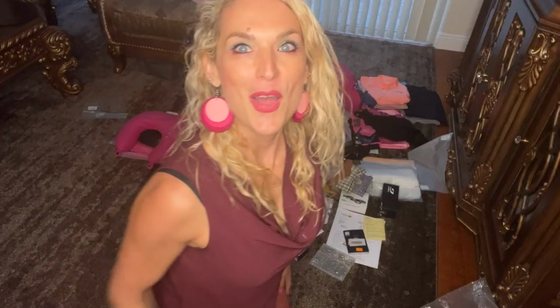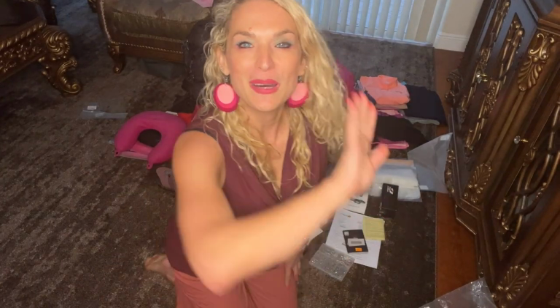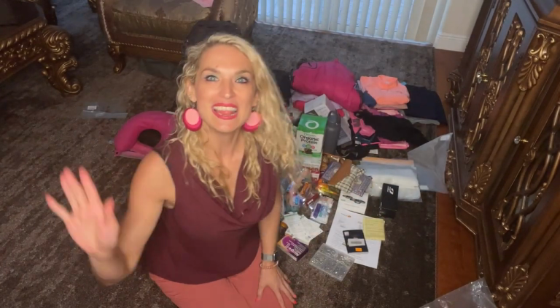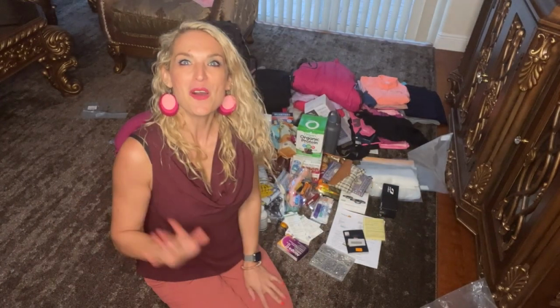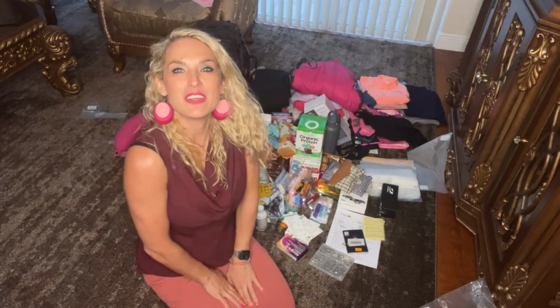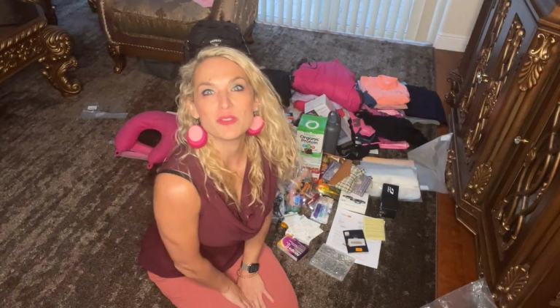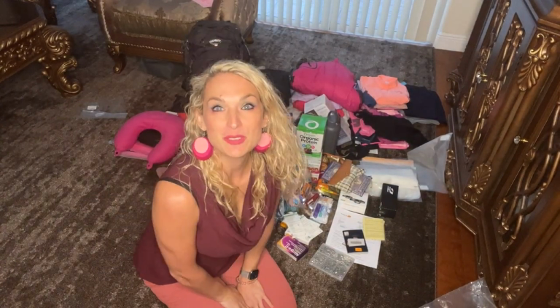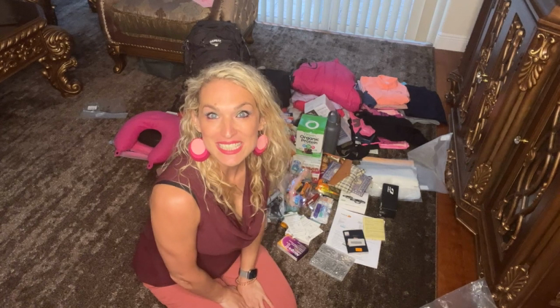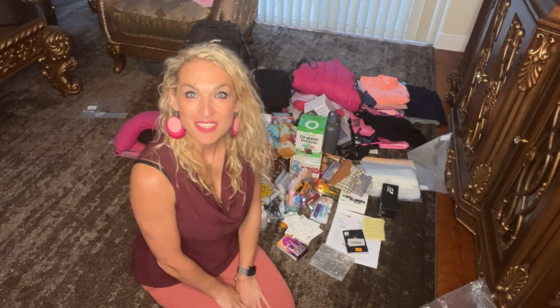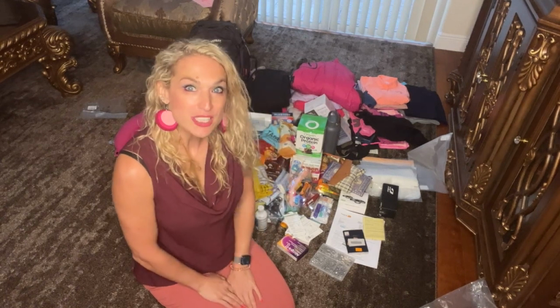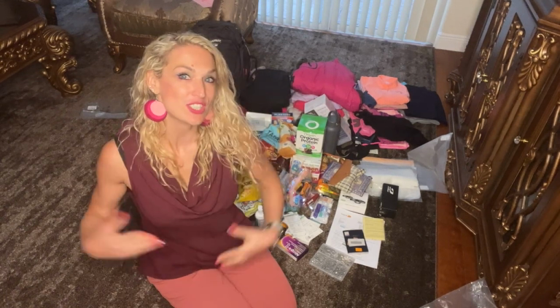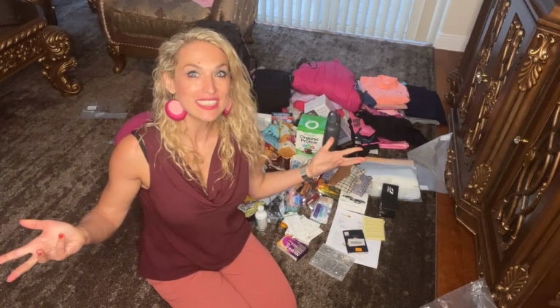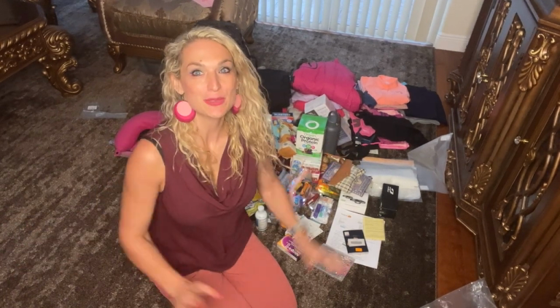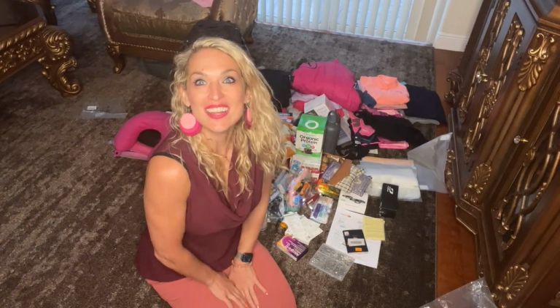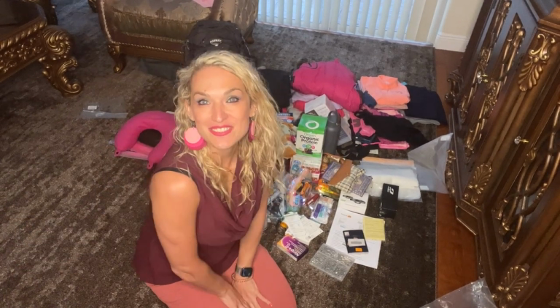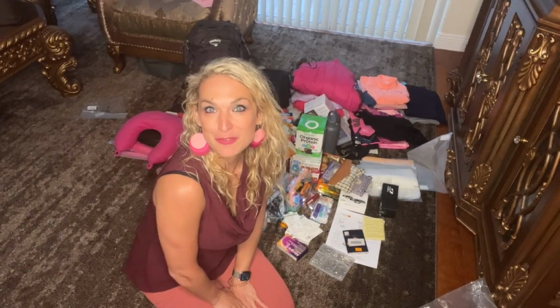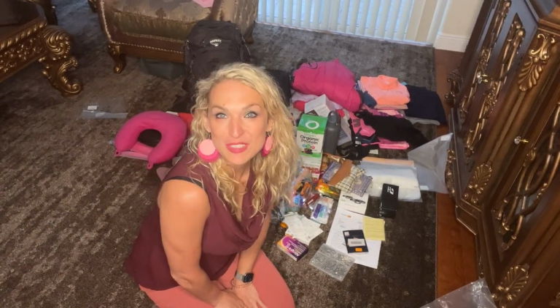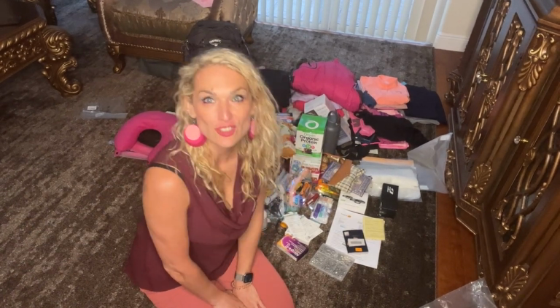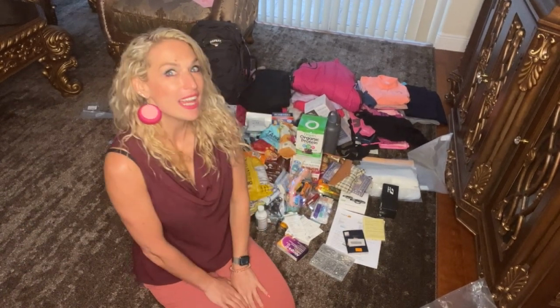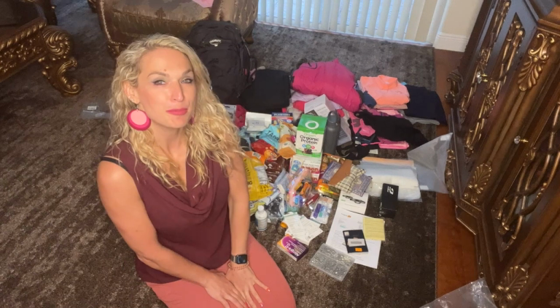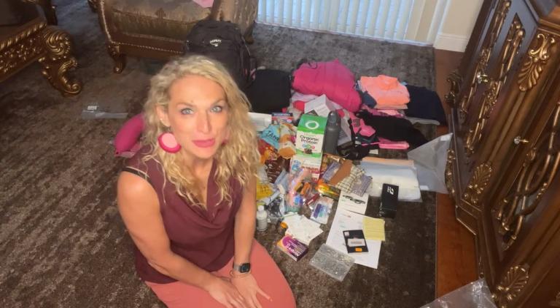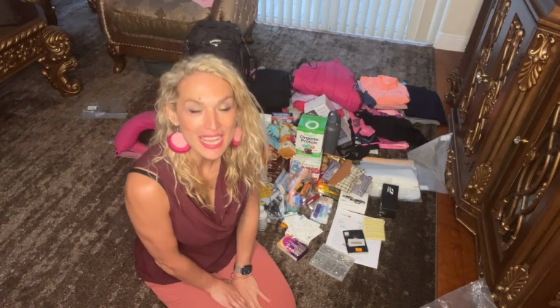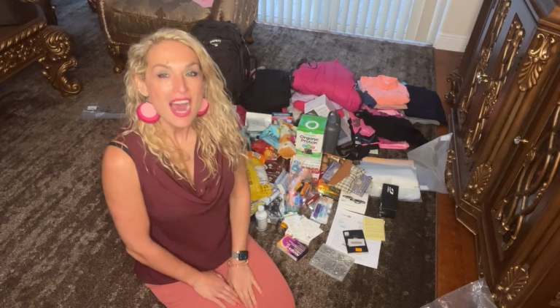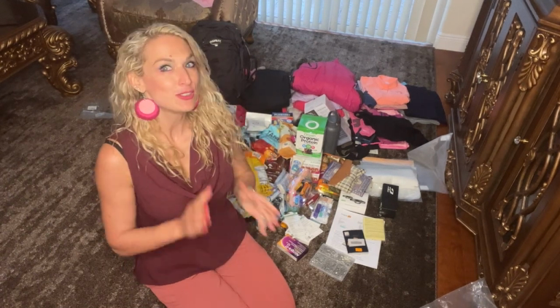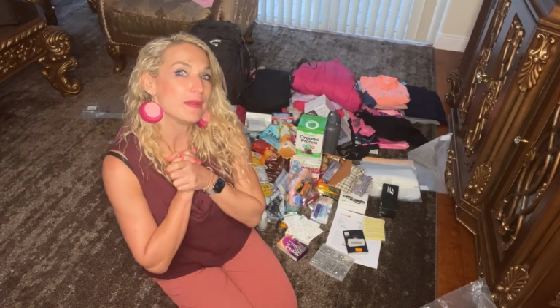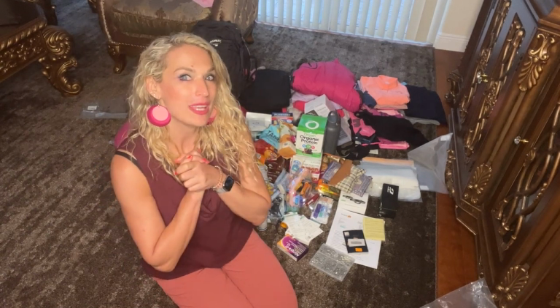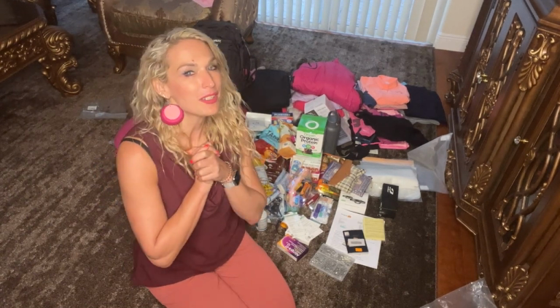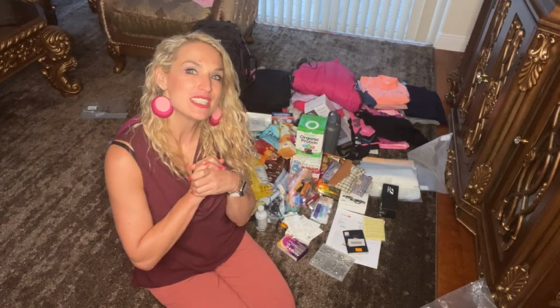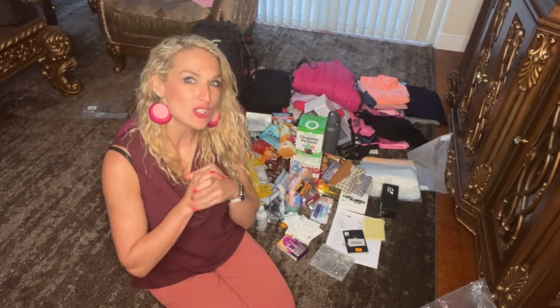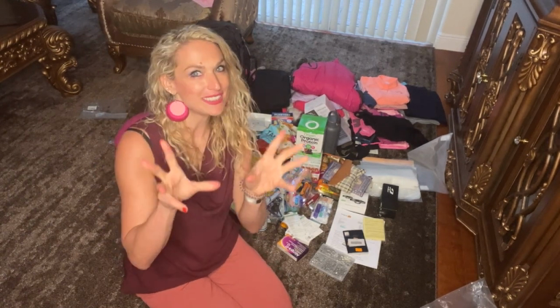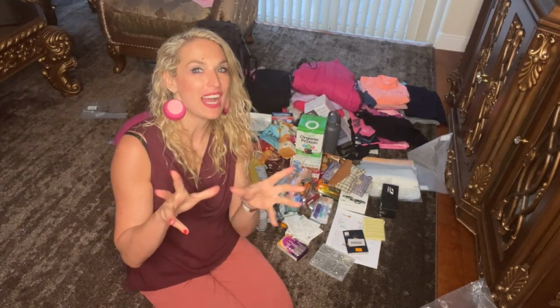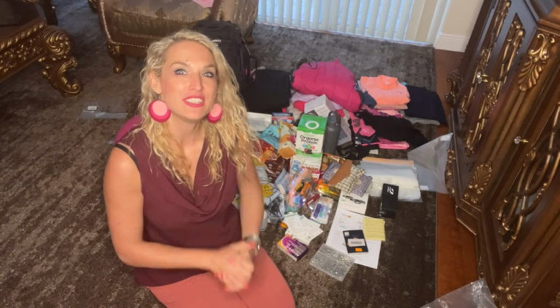Hello everyone, welcome to Vanya's Vegan Voyage, a channel that deals with all things vegan food, fitness, travel, and beauty. Today I'm doing a special and different kind of video.